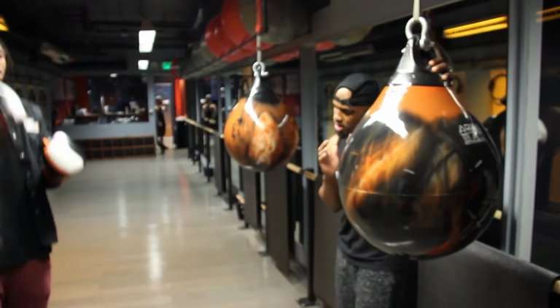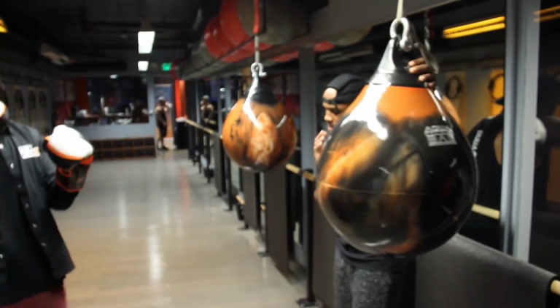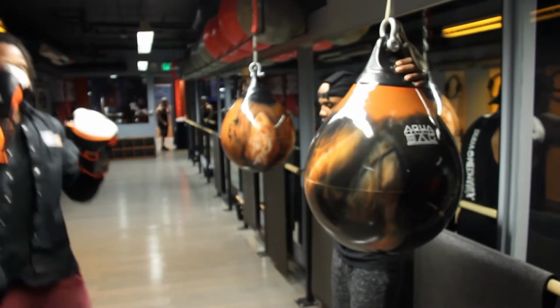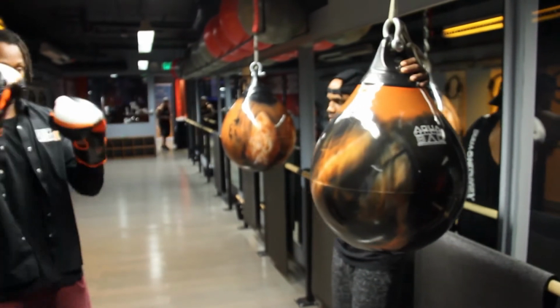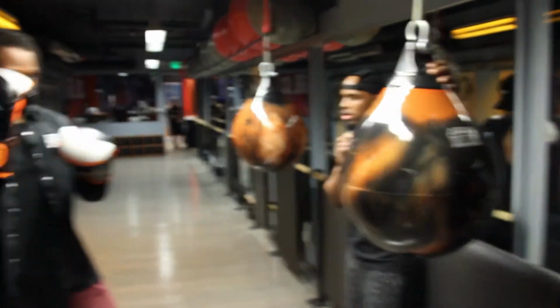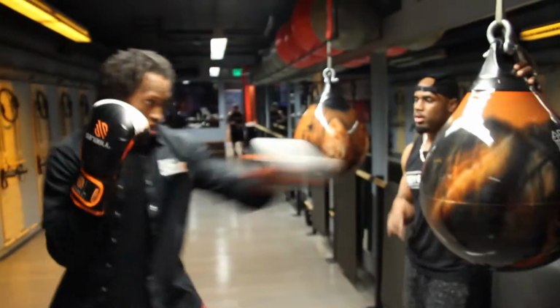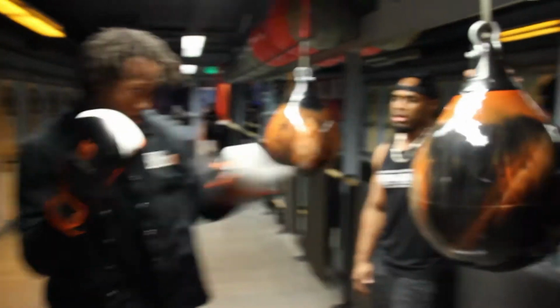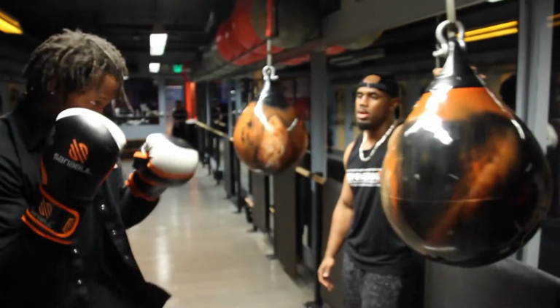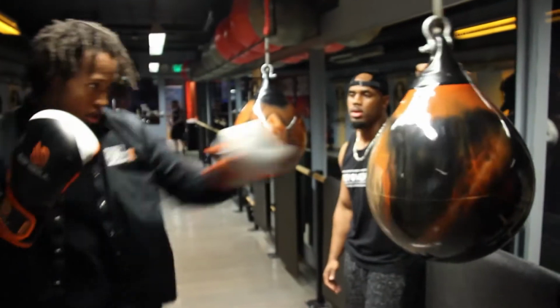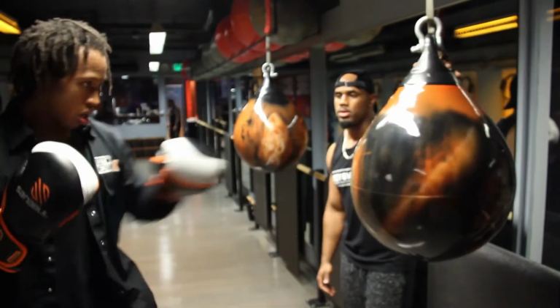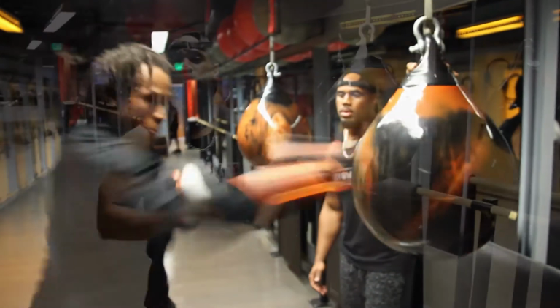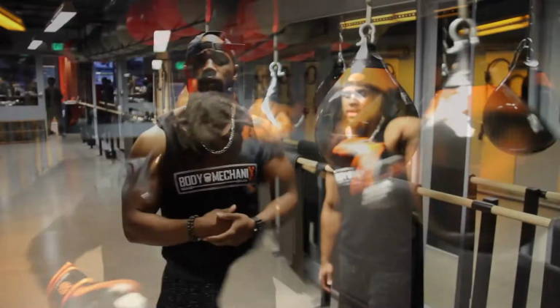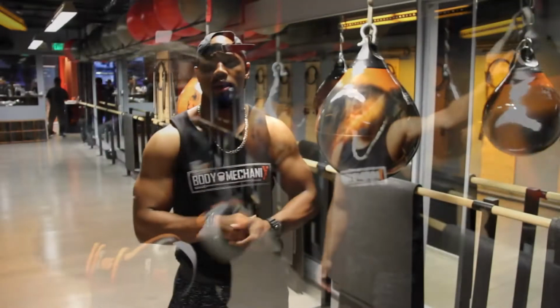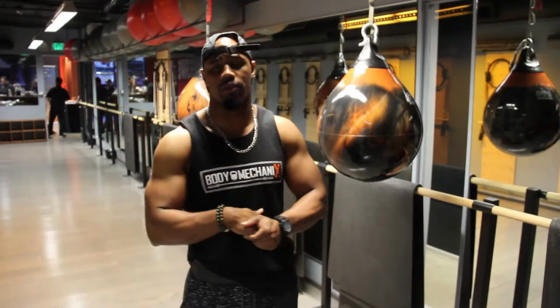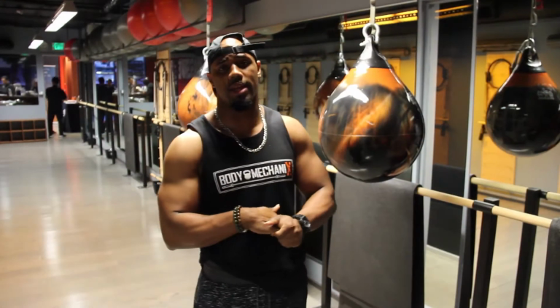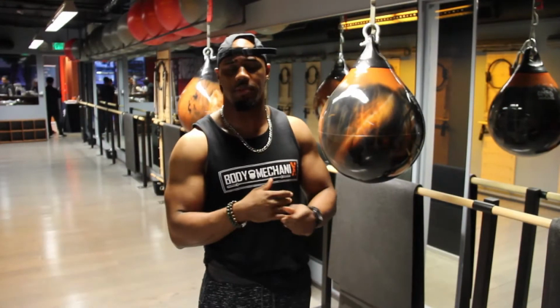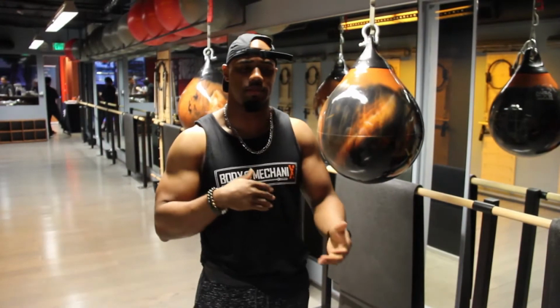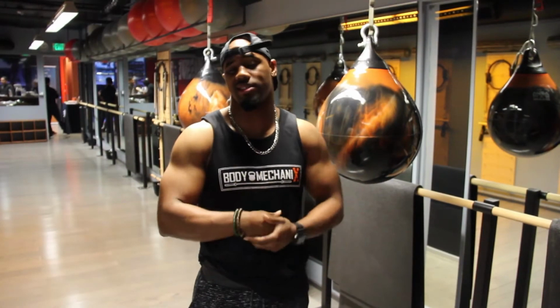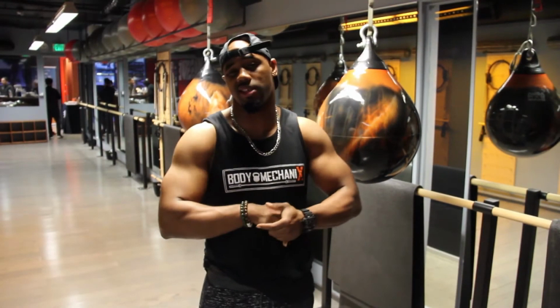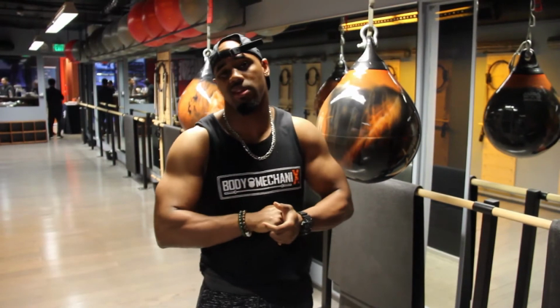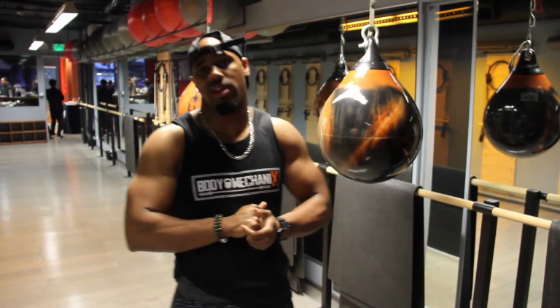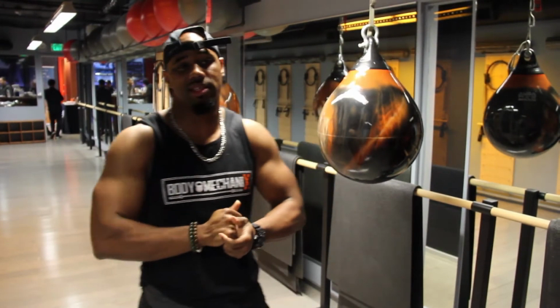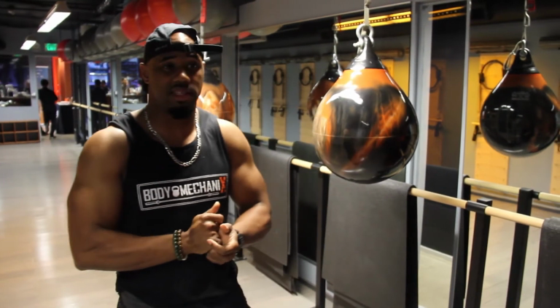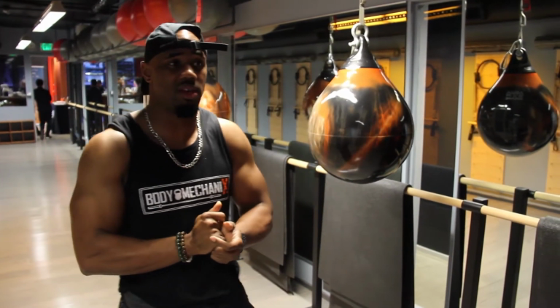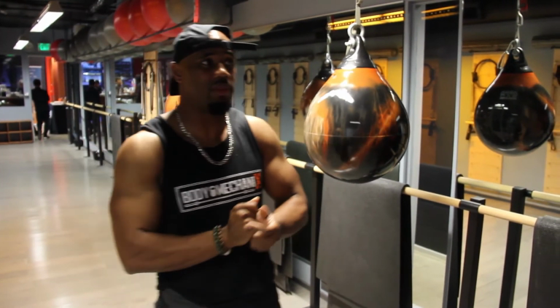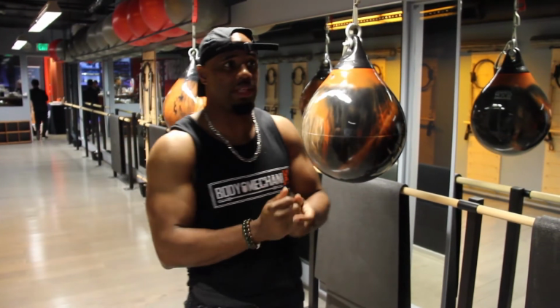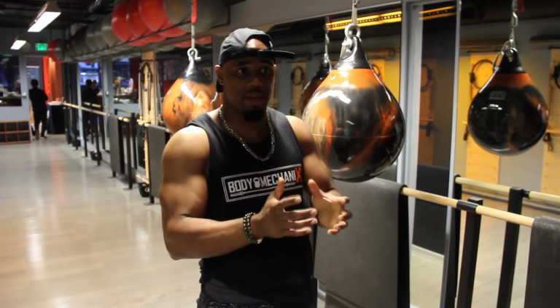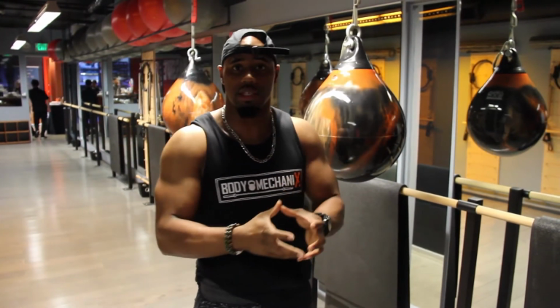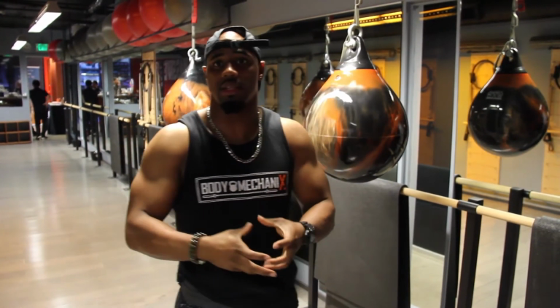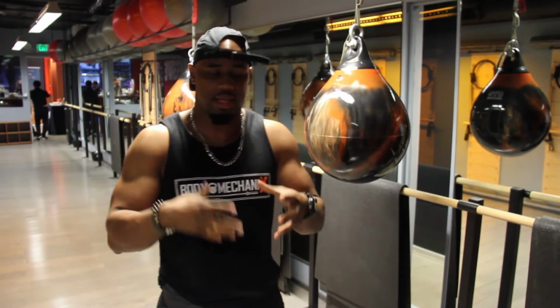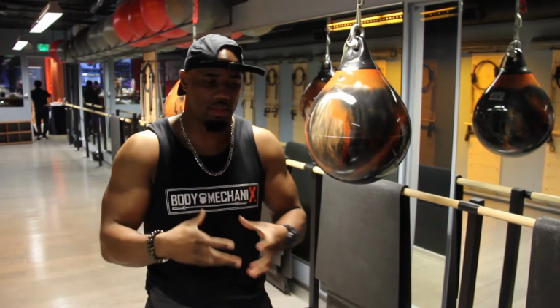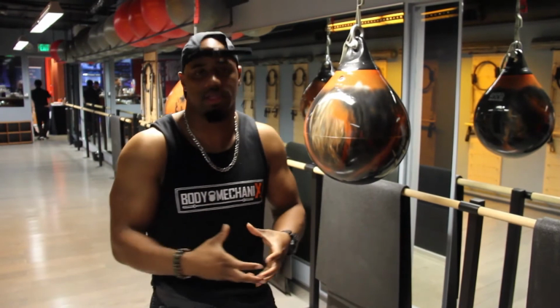Over time, I consistently do the same thing over and over again, just because boxing is a skill. Since it is a skill, in order to get better at a skill, you need that consistent repetition.